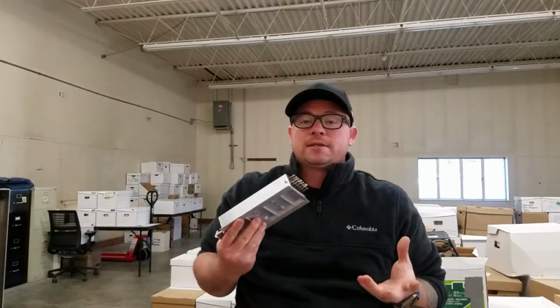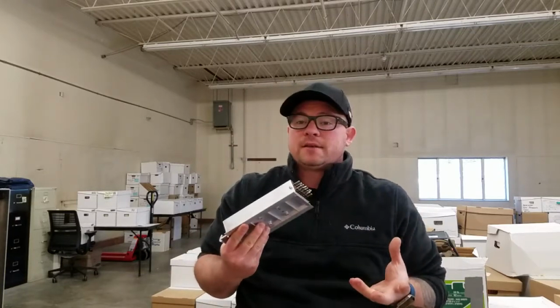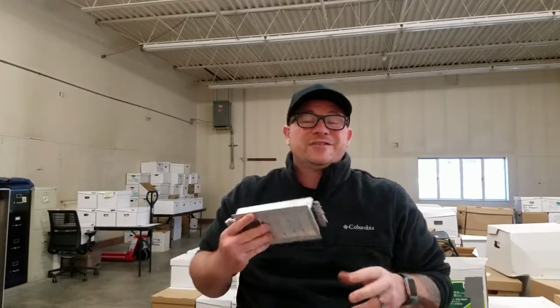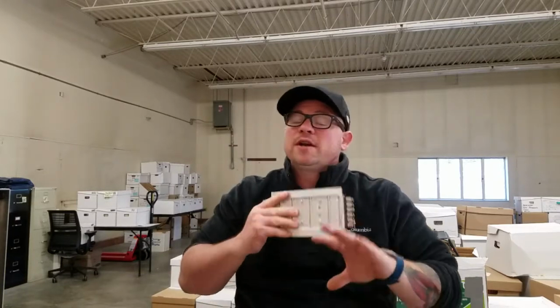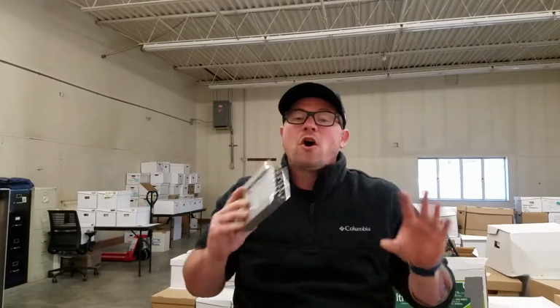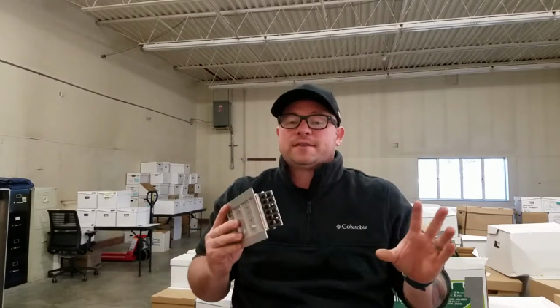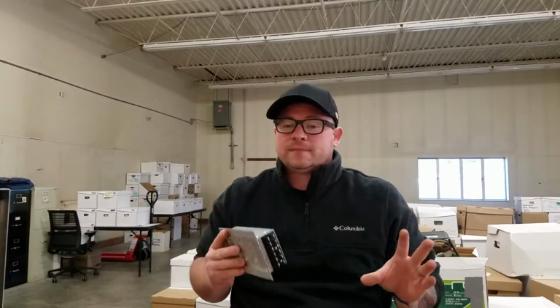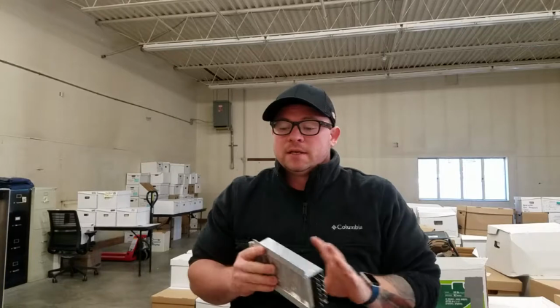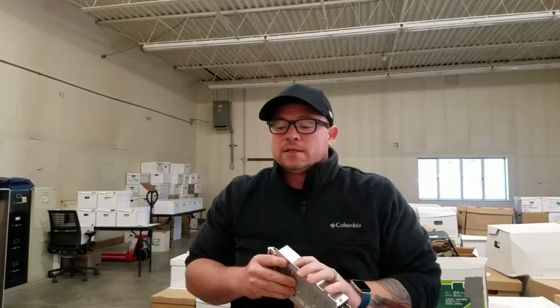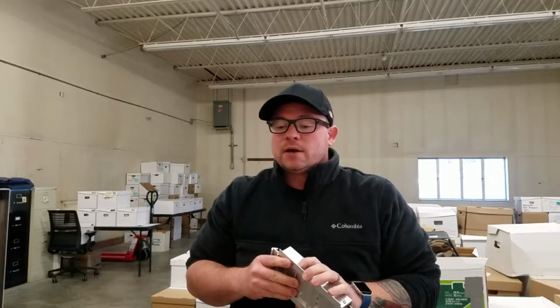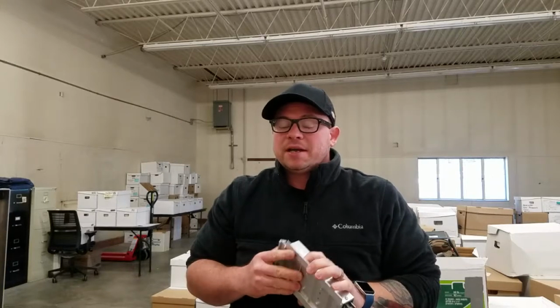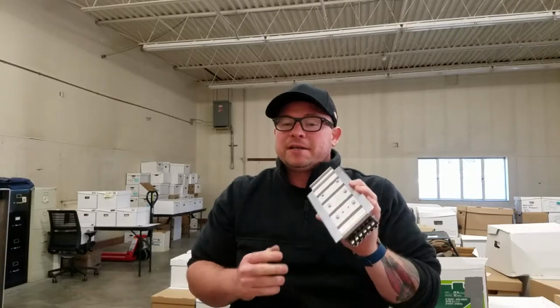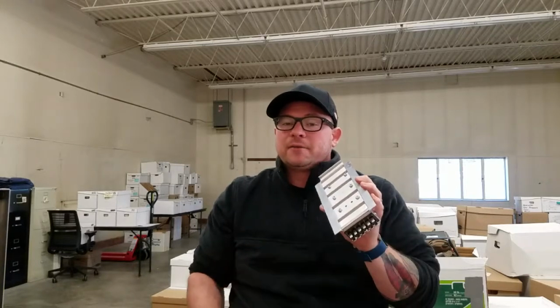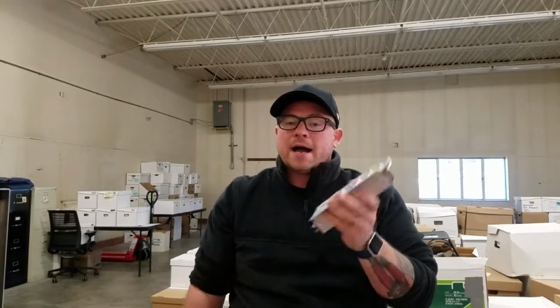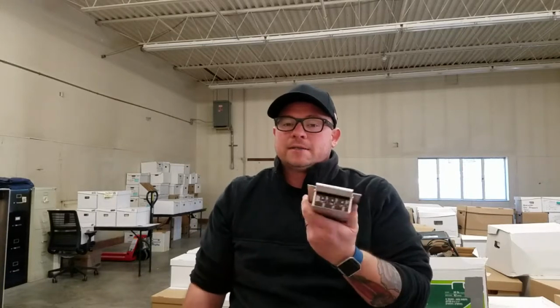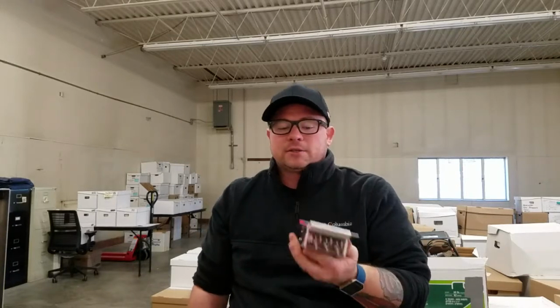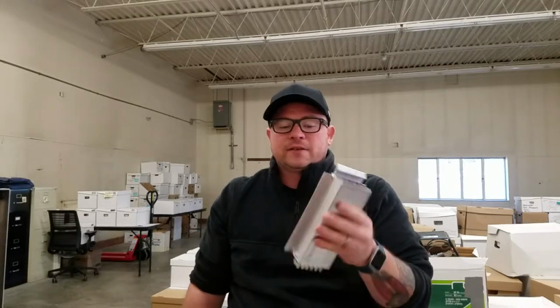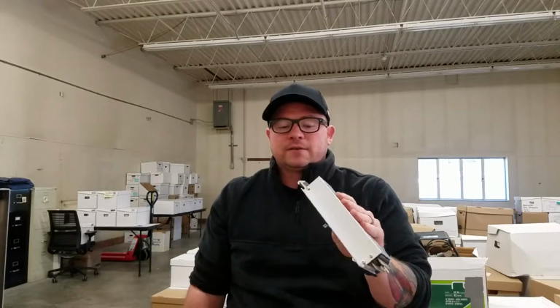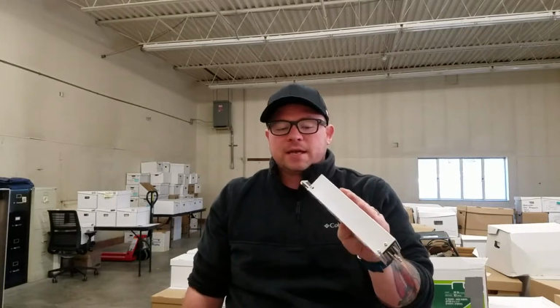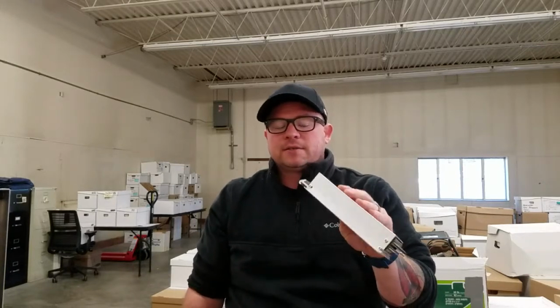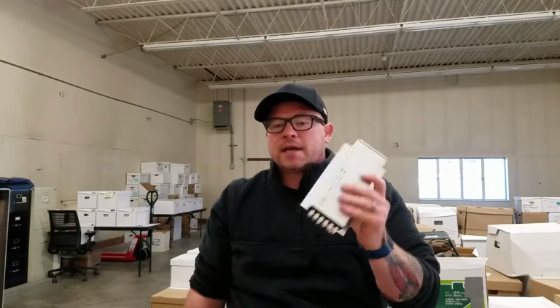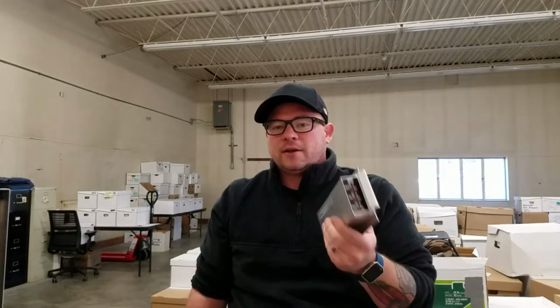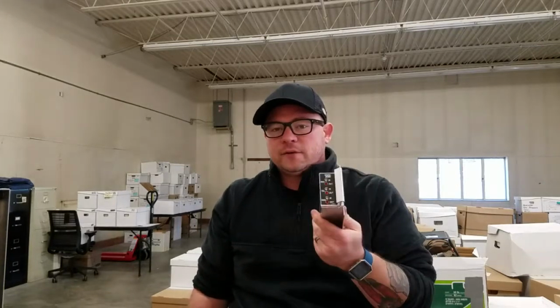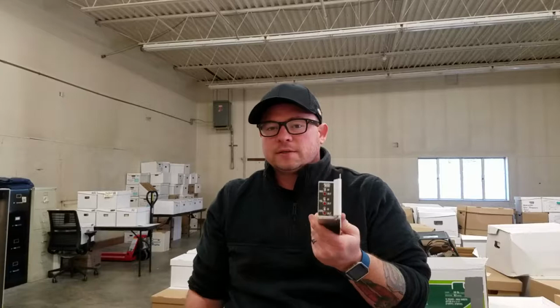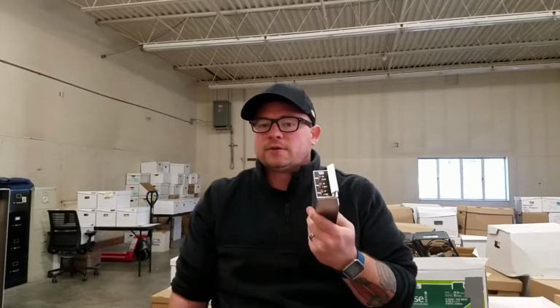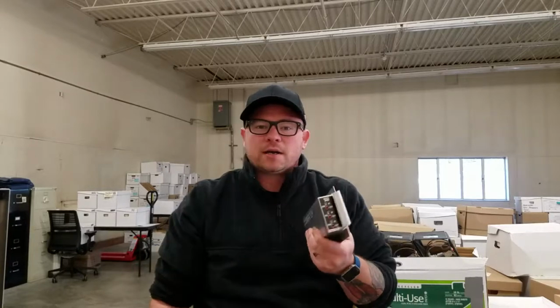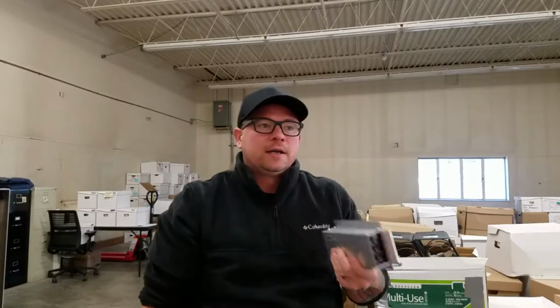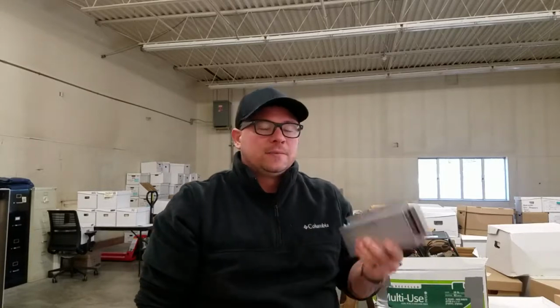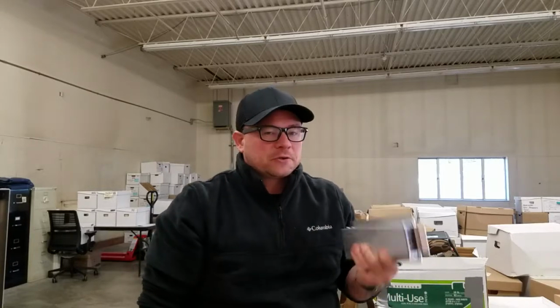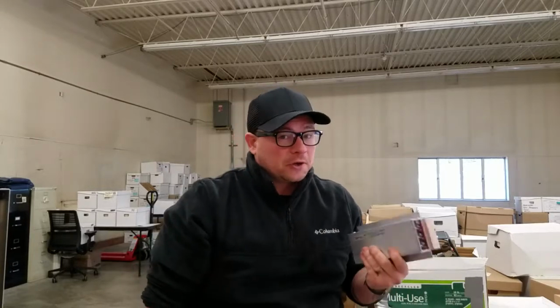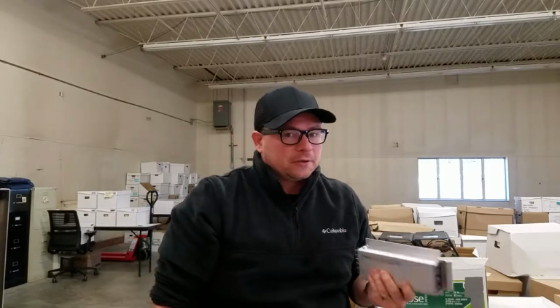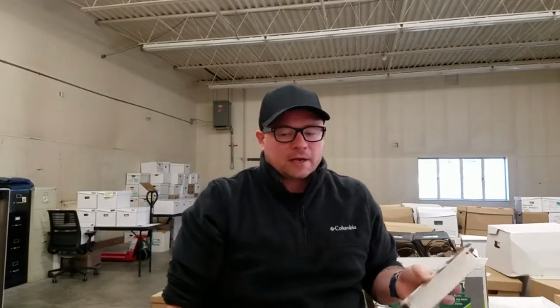Sometimes these components can fail because there's a lot going on inside of them and they're running all the time. So it's wise as a traffic signal technician to carry a few of these on your truck and make sure they're good.